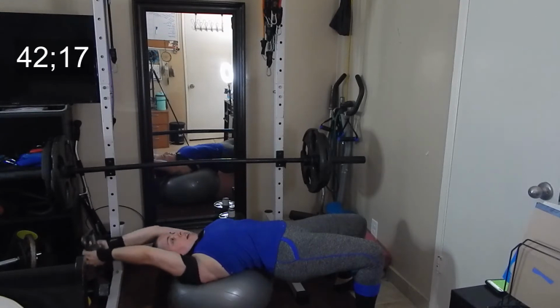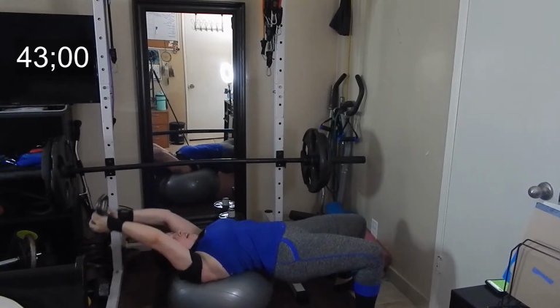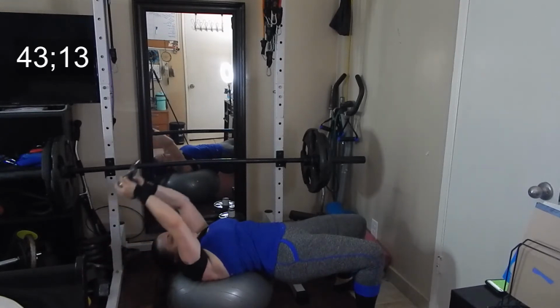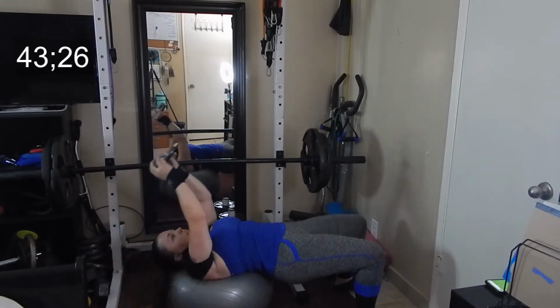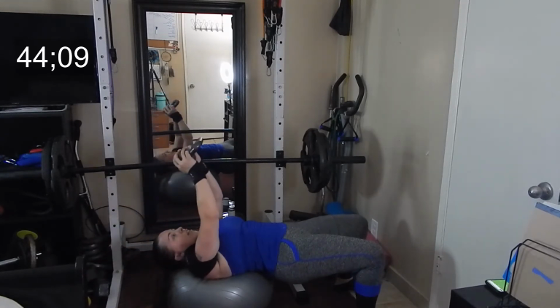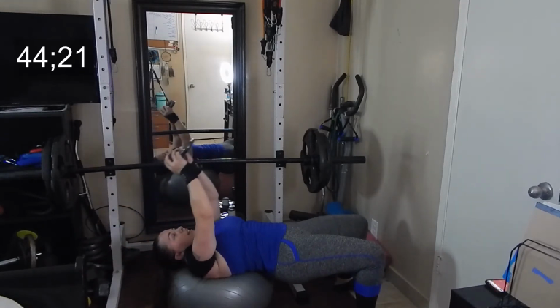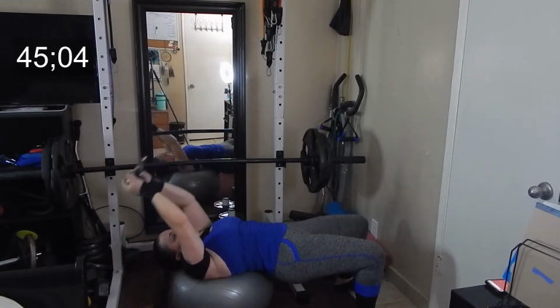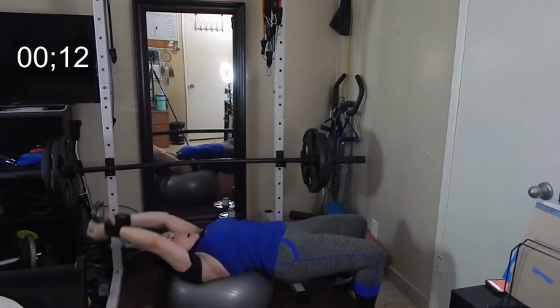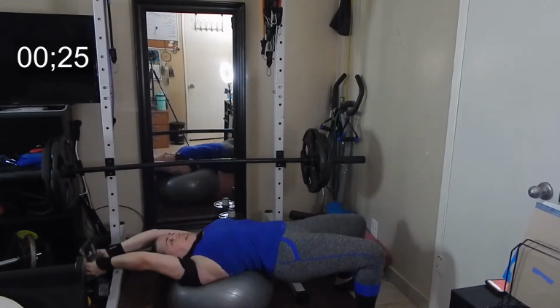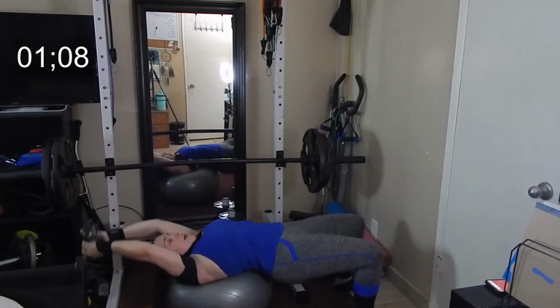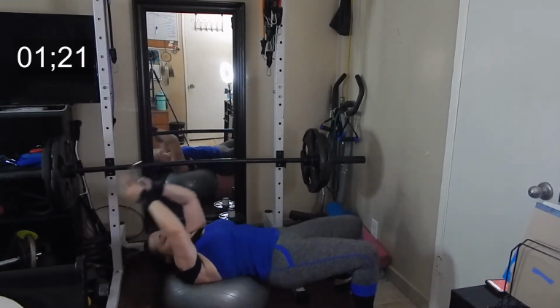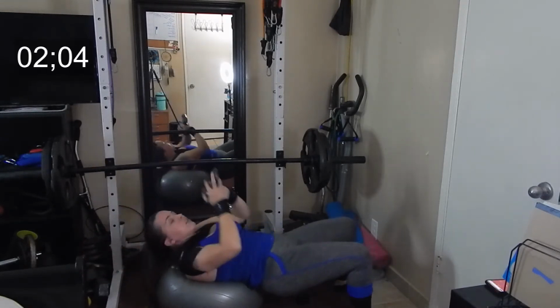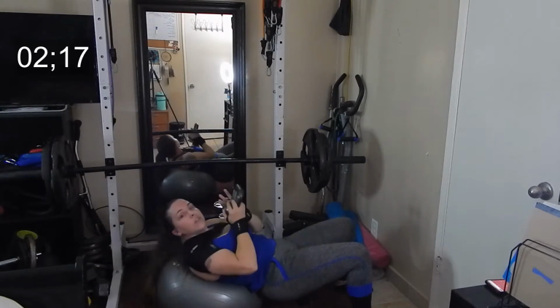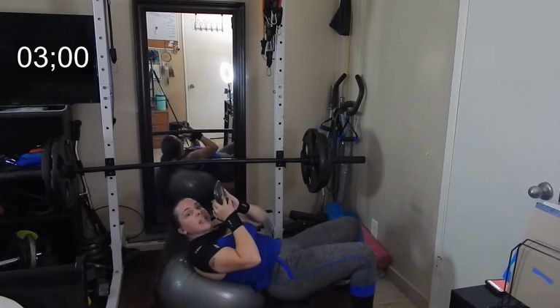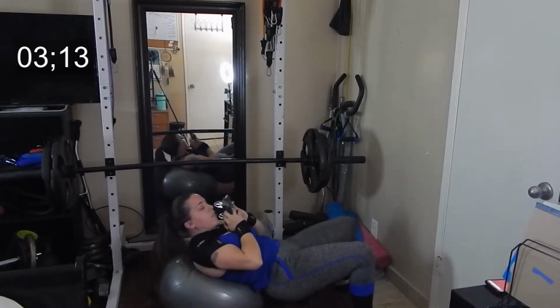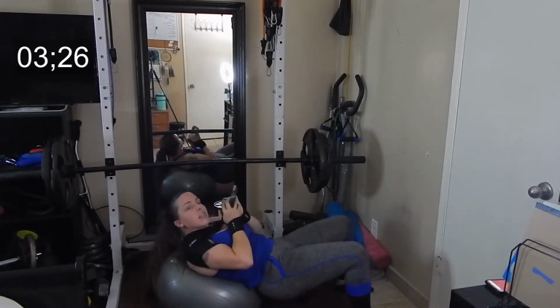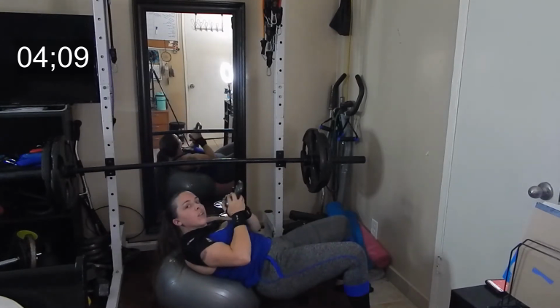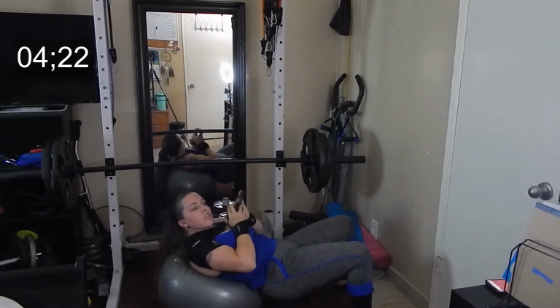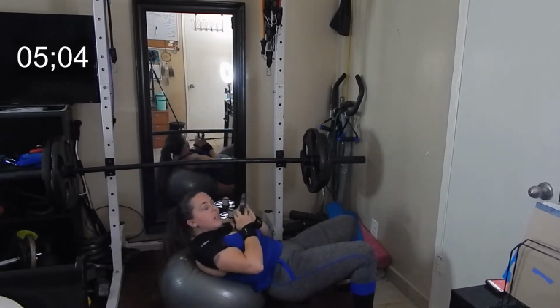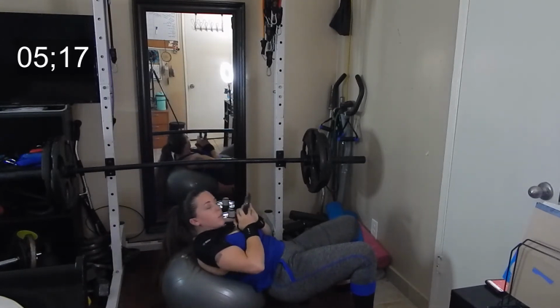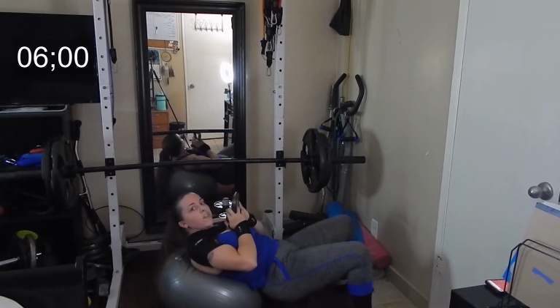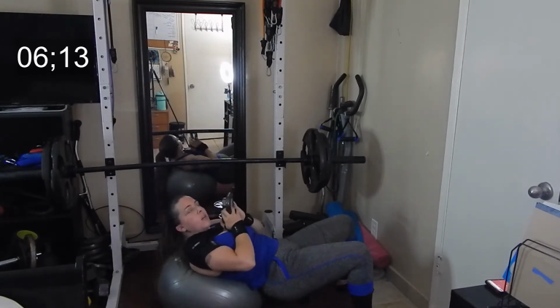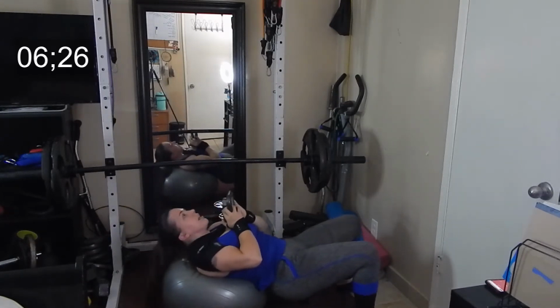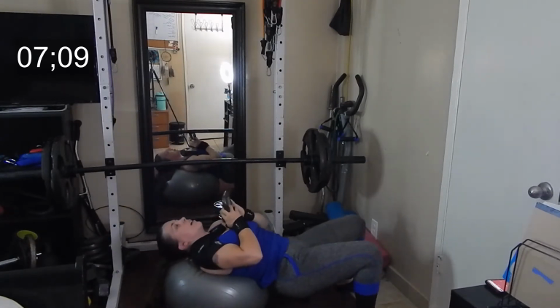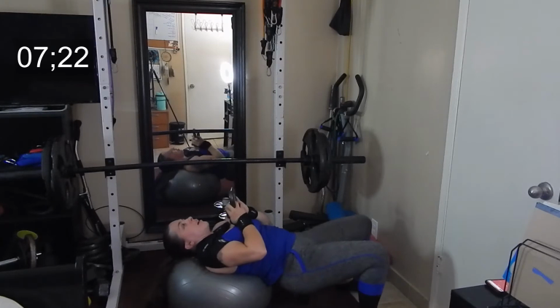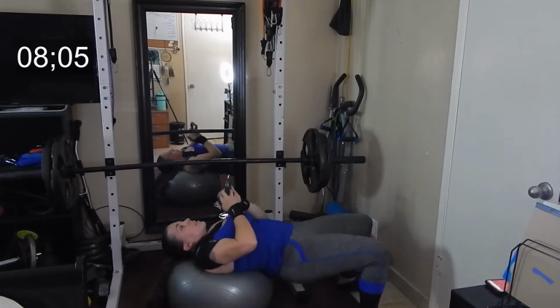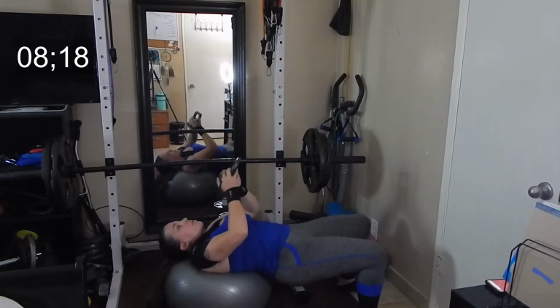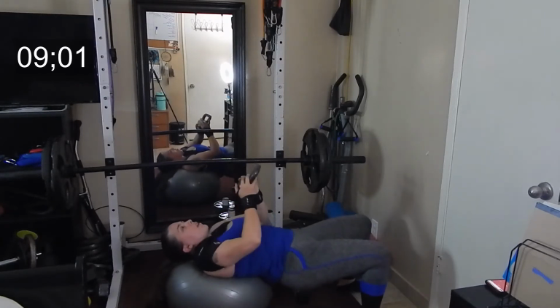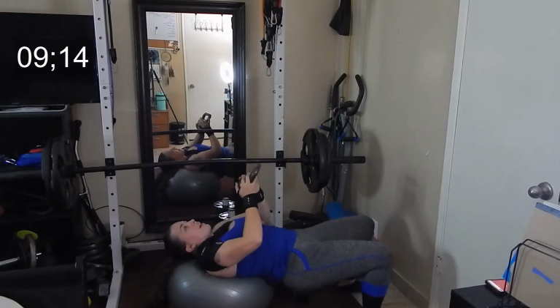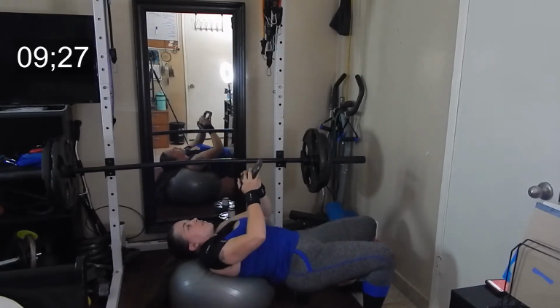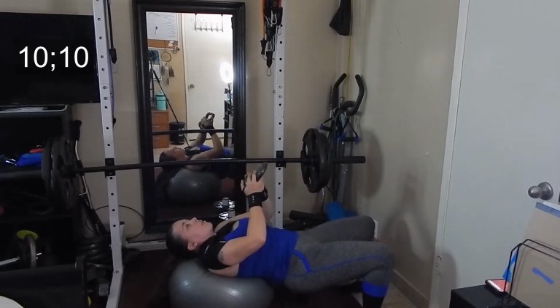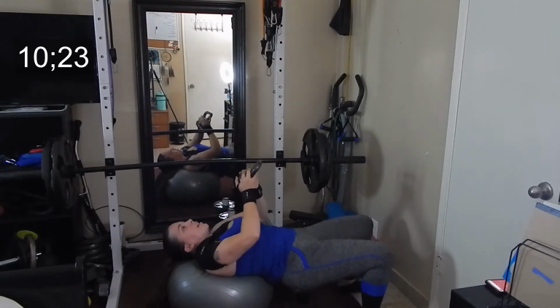Again, for this you can use anything. I'm using a 10 pound weight, so use whatever feels right for you. So we're on our 15 second break — once the timer goes off, we'll get right back into it for another 45 seconds.